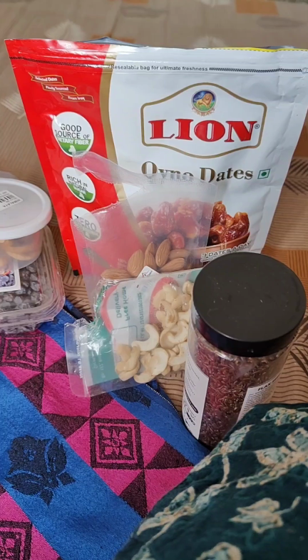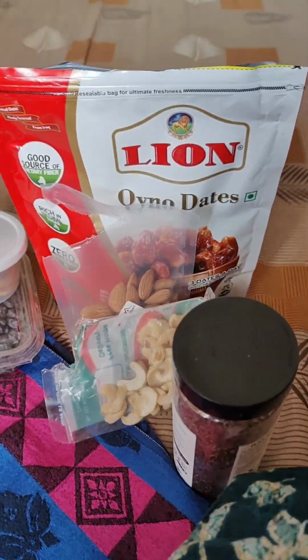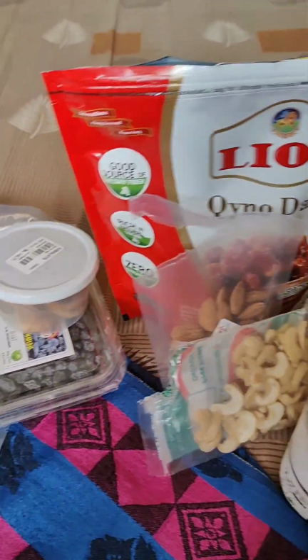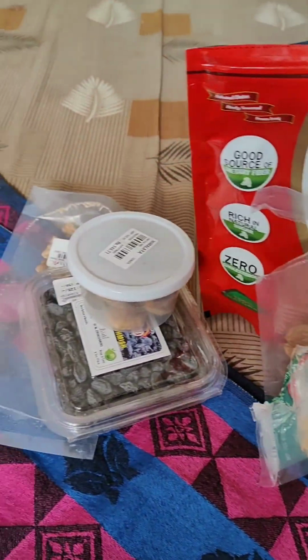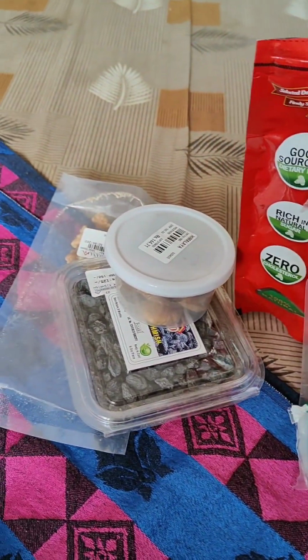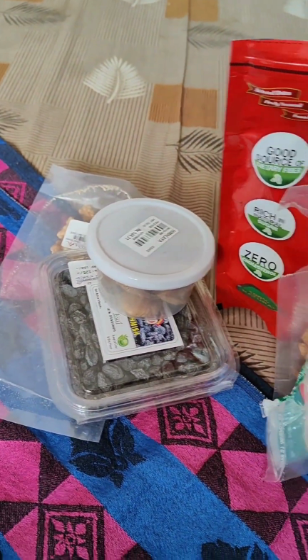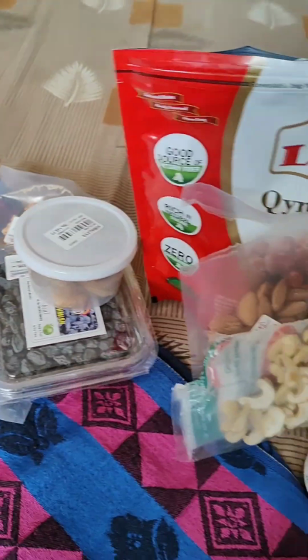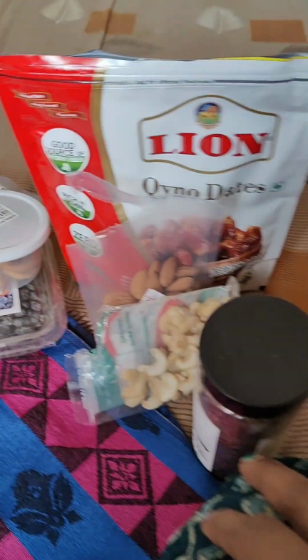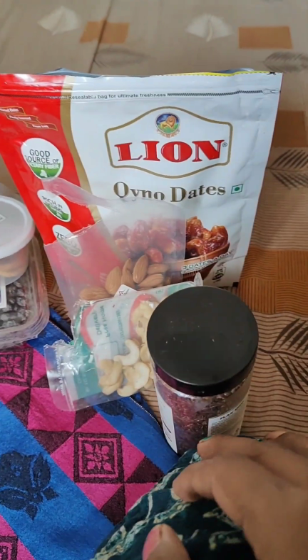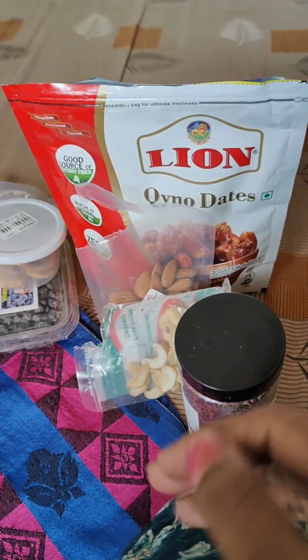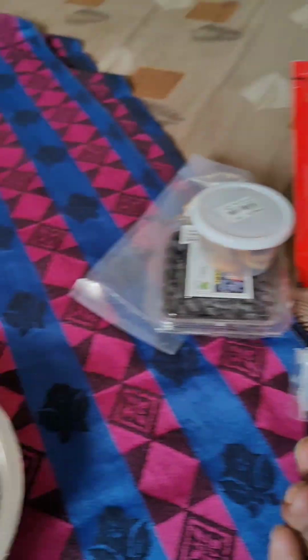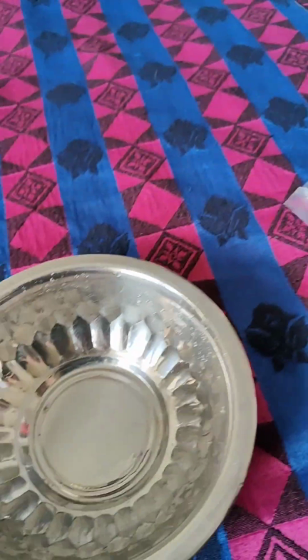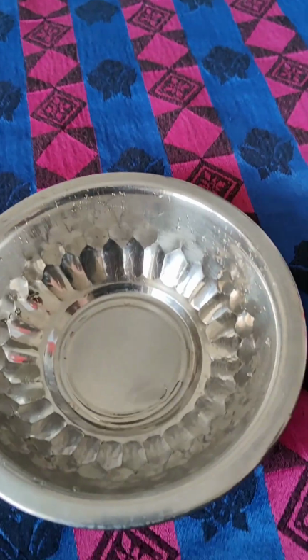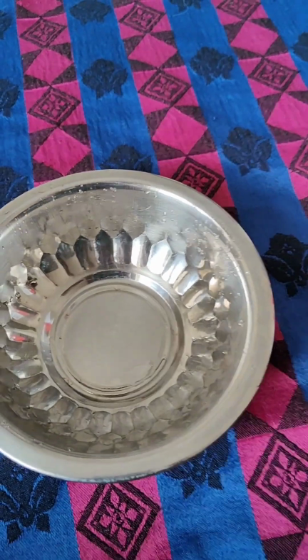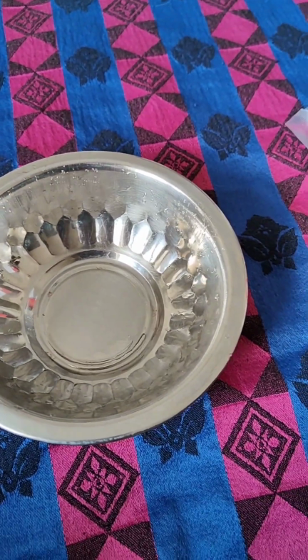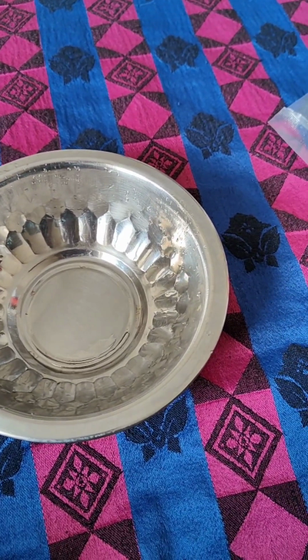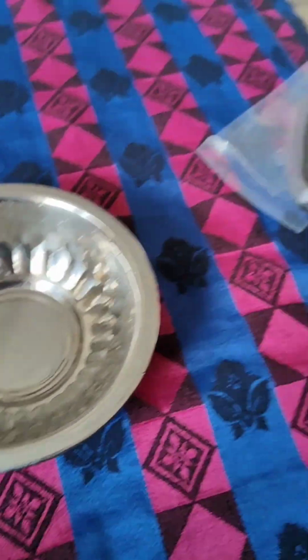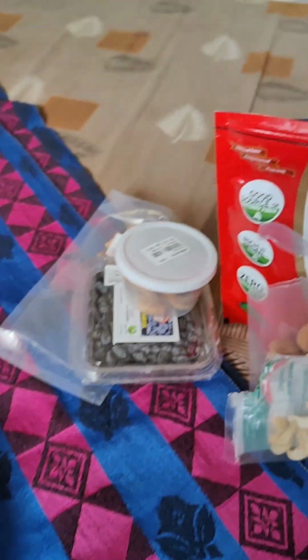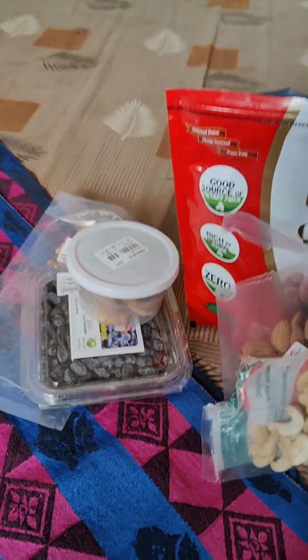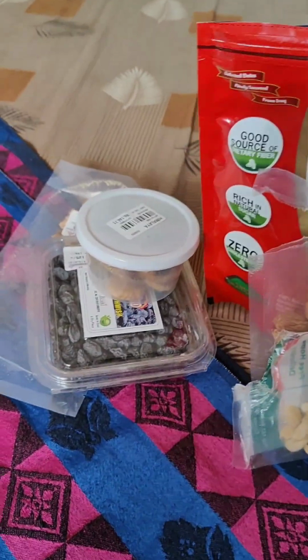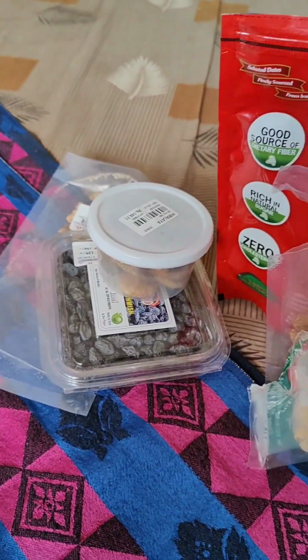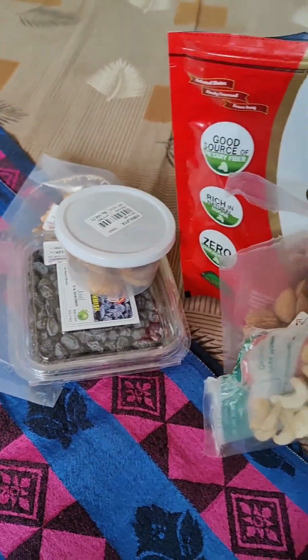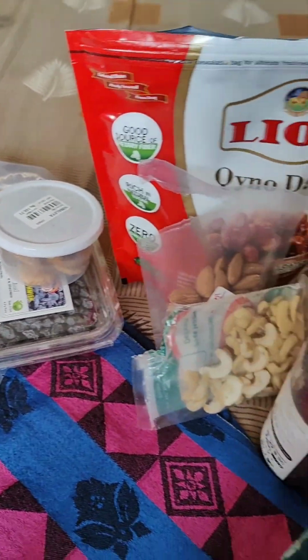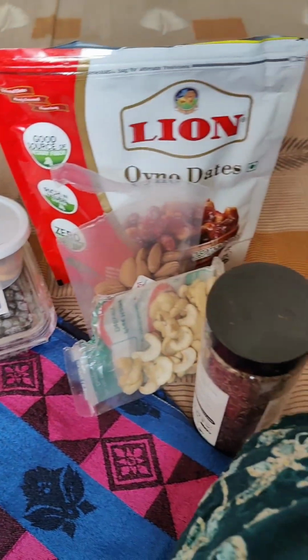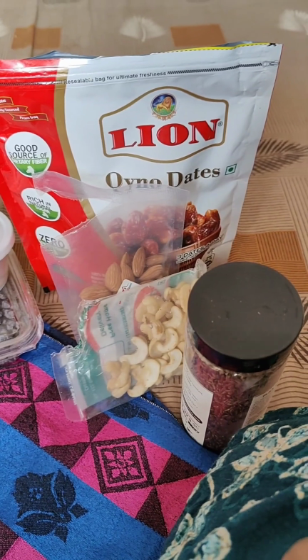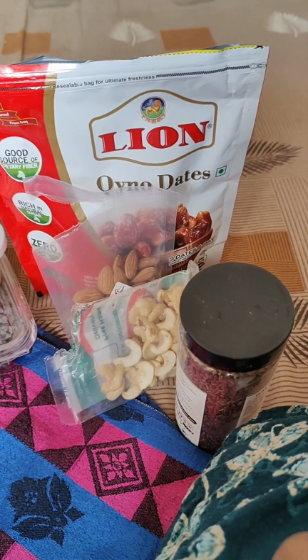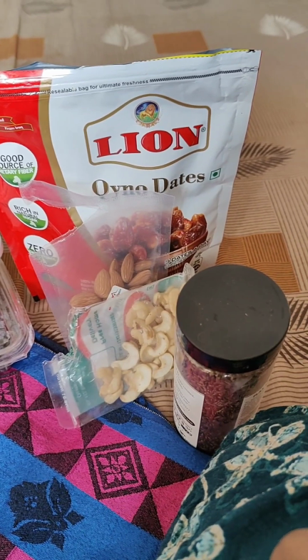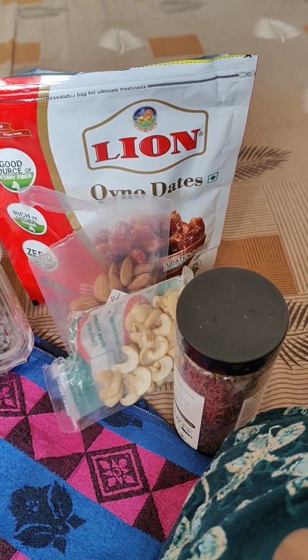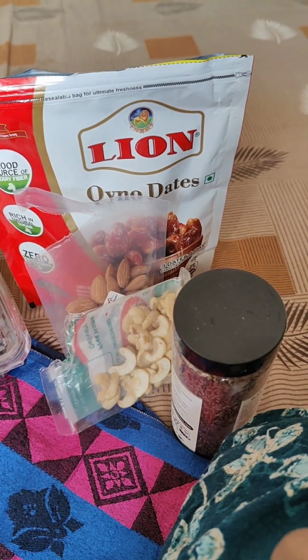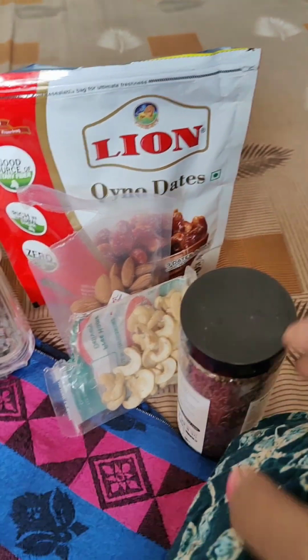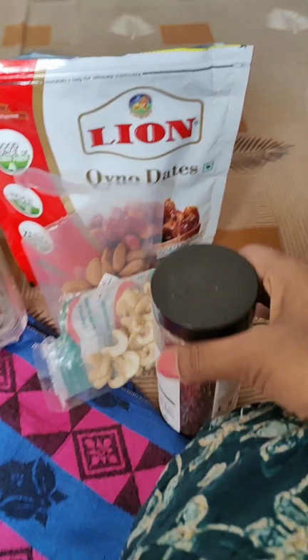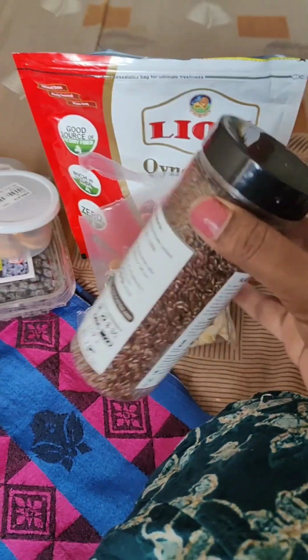Hi friends, welcome to SimpliShot channel. Let's talk about protein shake in our video. There are PCOD problems, joint pain and back pain. There are a lot of protein shakes.